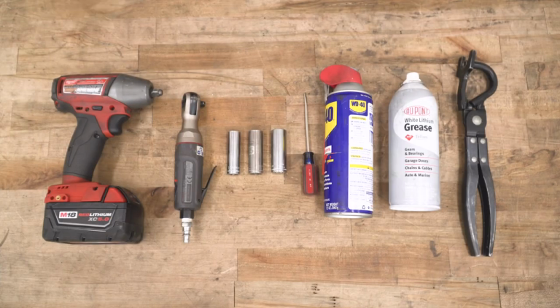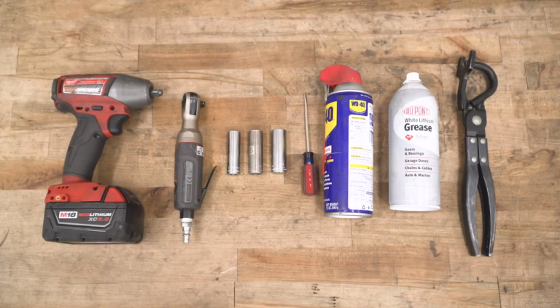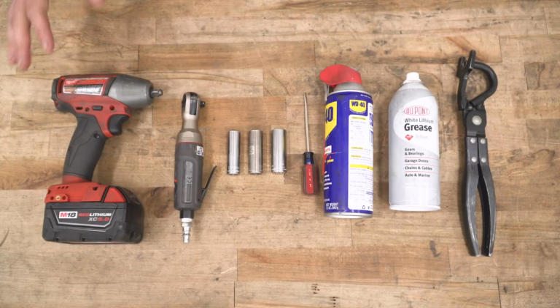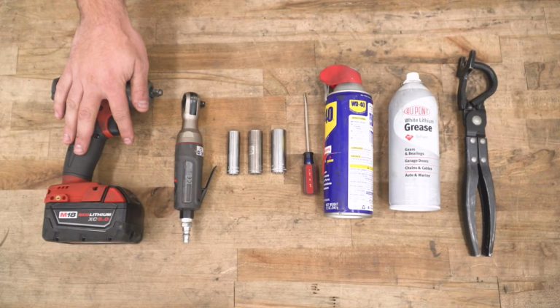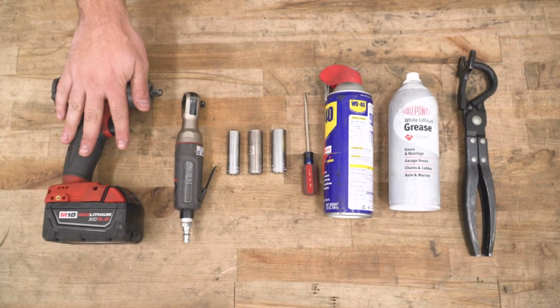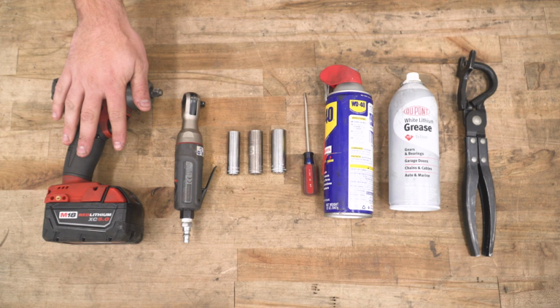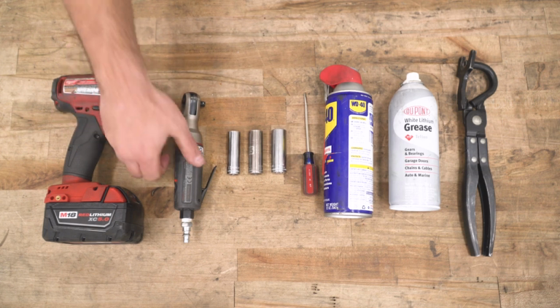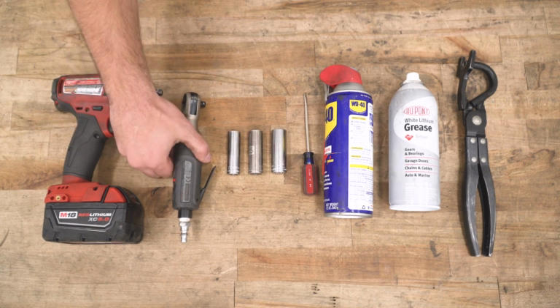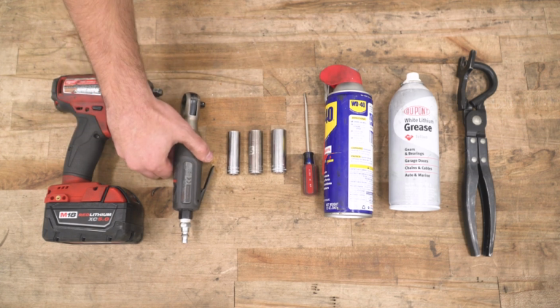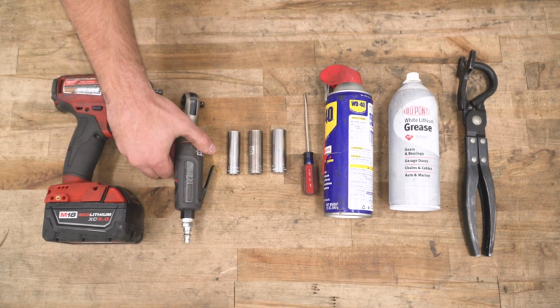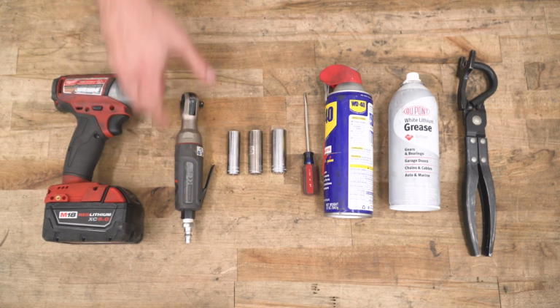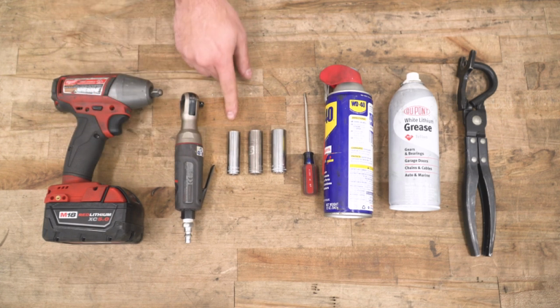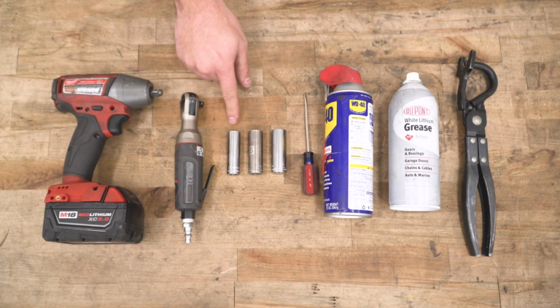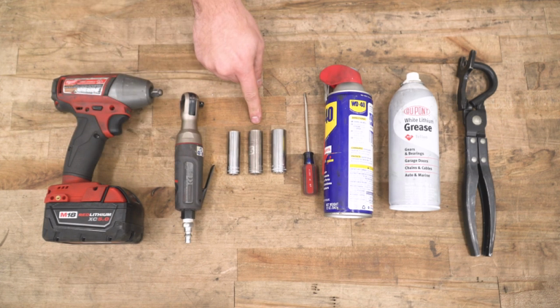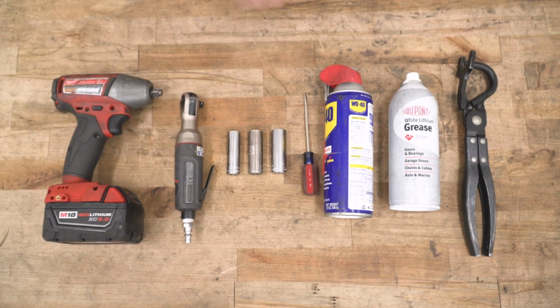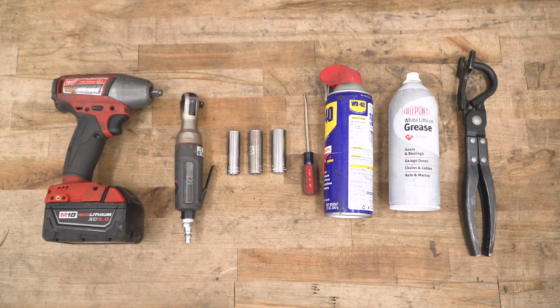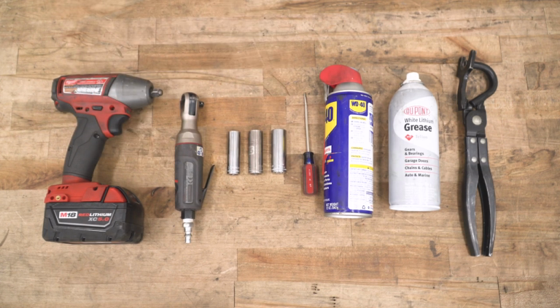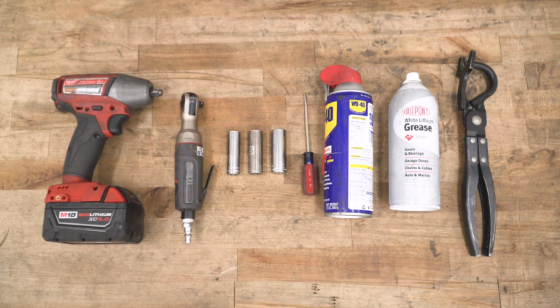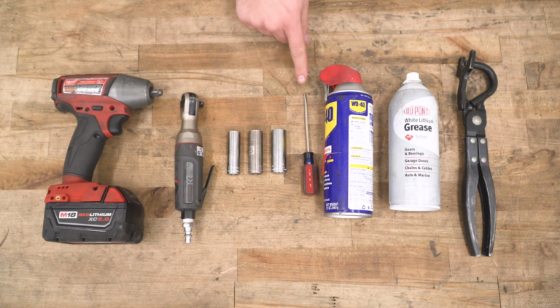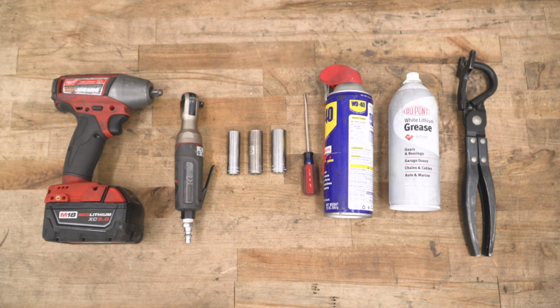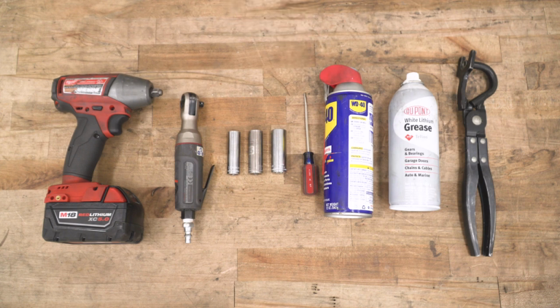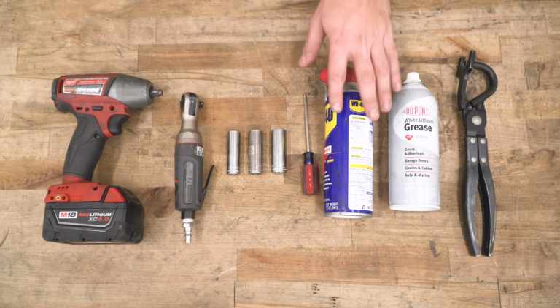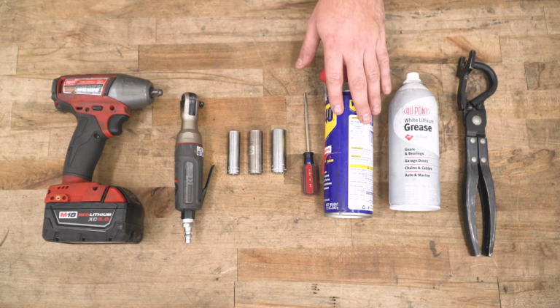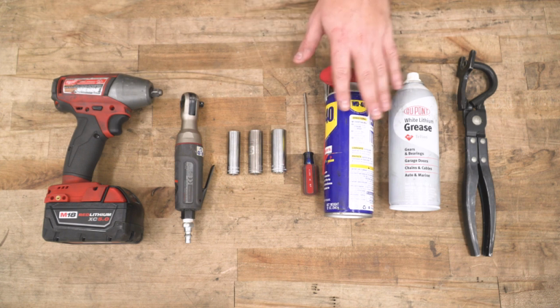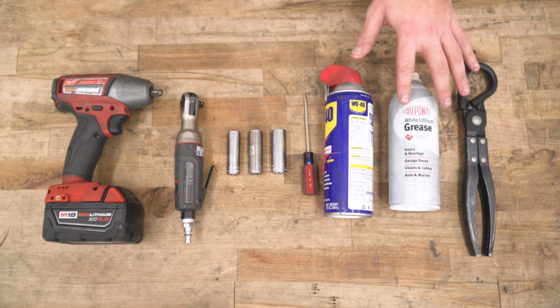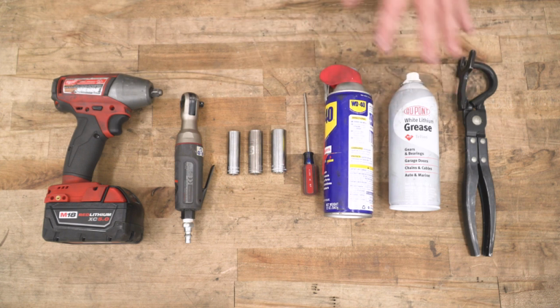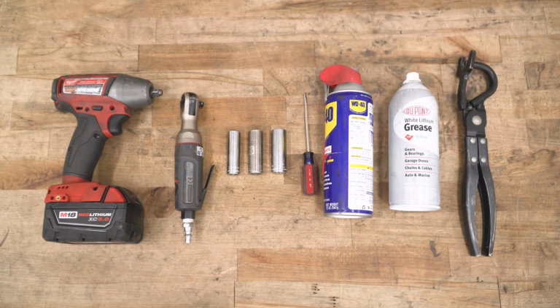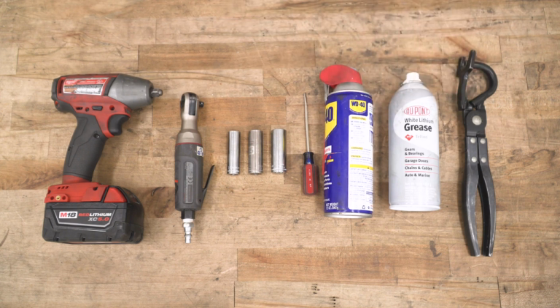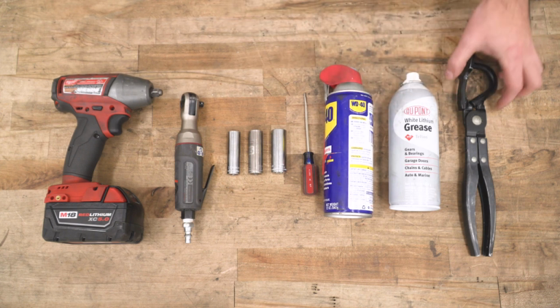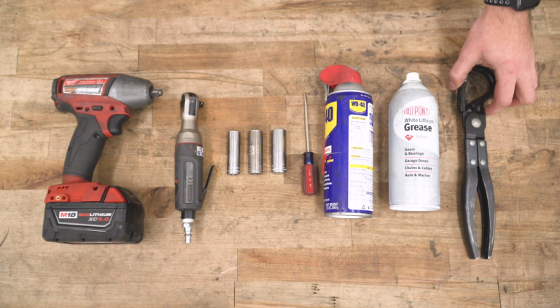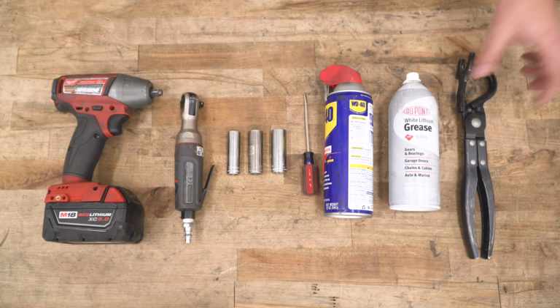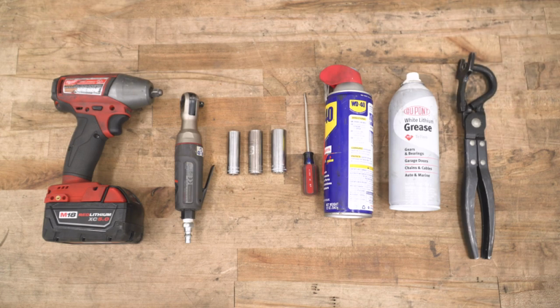Tools used in this install include an impact gun or a ratchet — I also used an air ratchet, but it's not required — 13, 15, and 16-millimeter deep sockets, a flat-head screwdriver, WD-40 and/or white lithium grease, and a hanger removal tool is recommended.